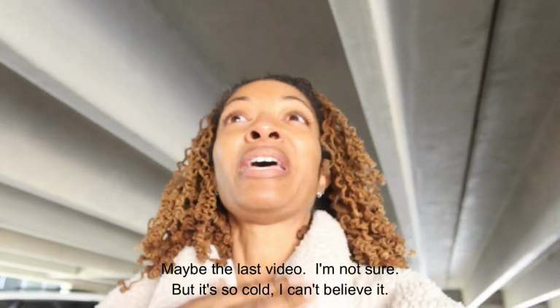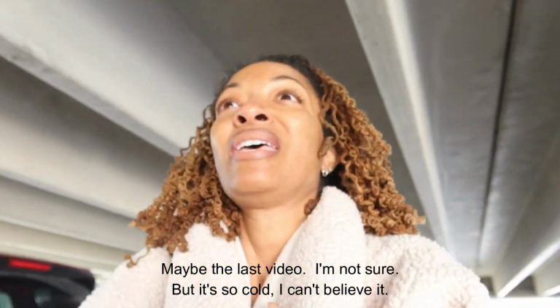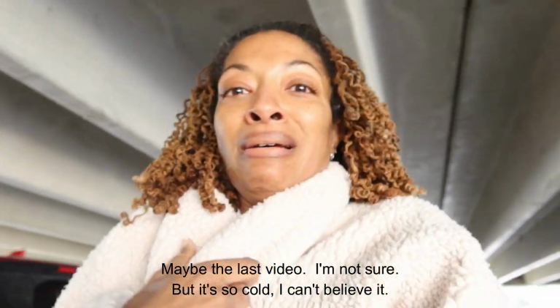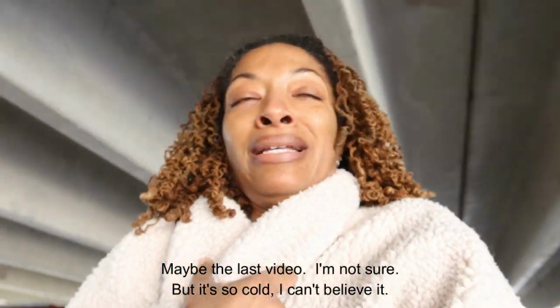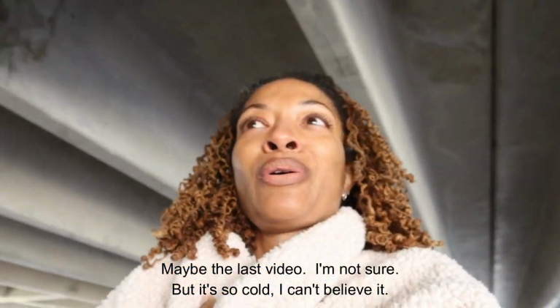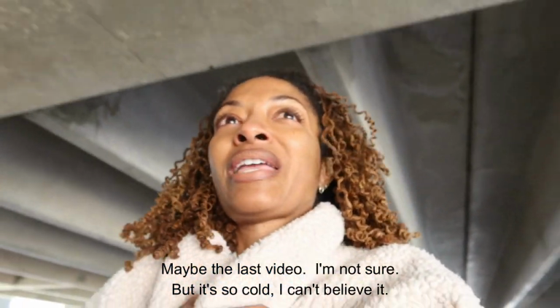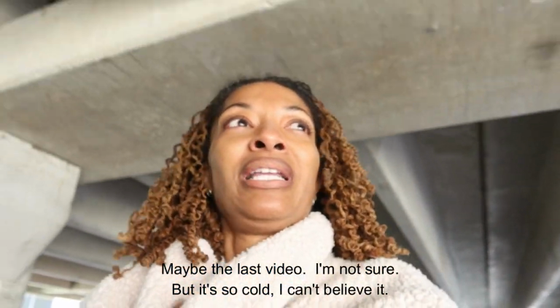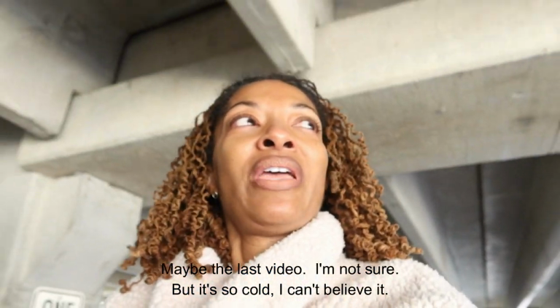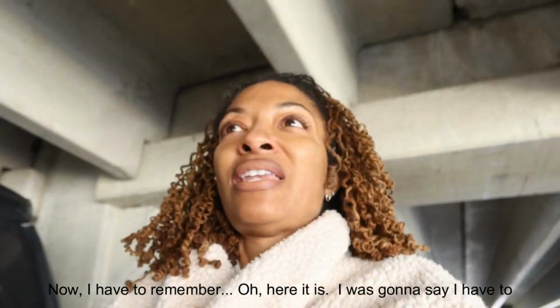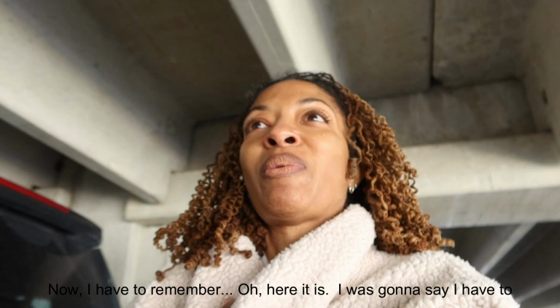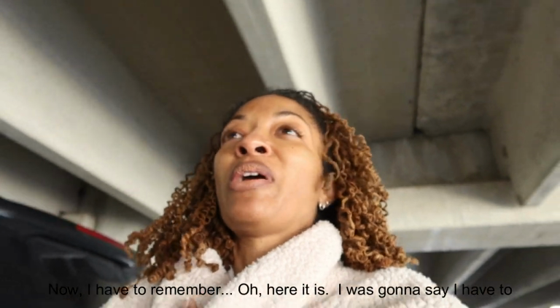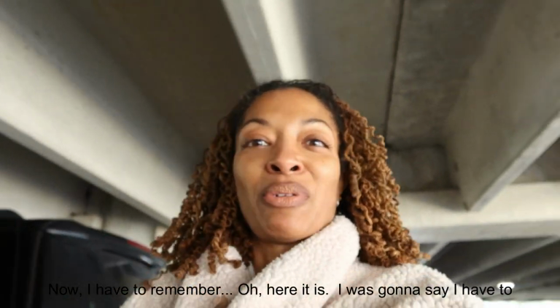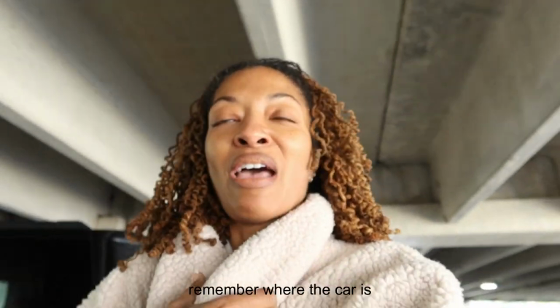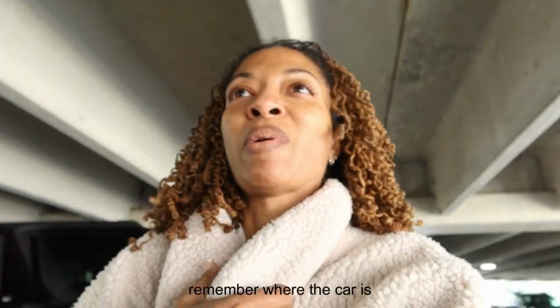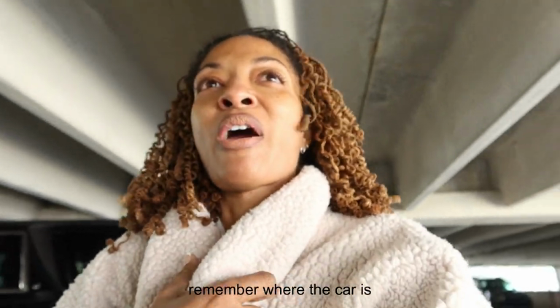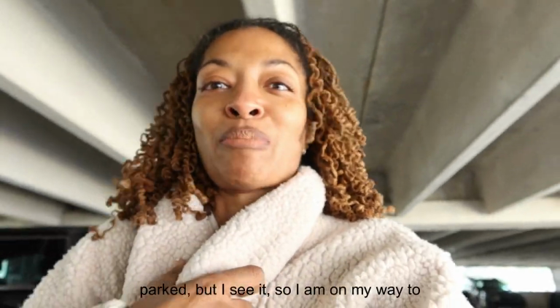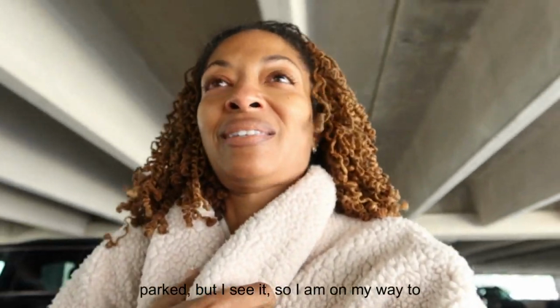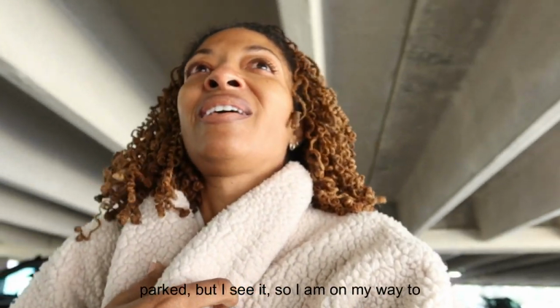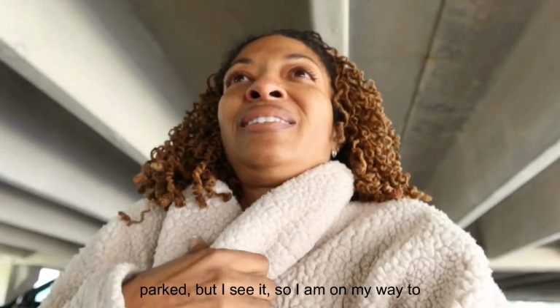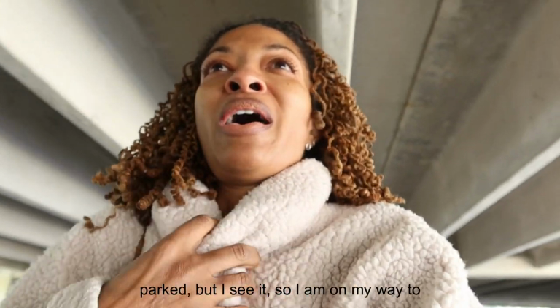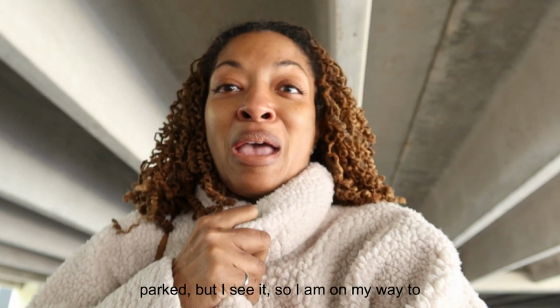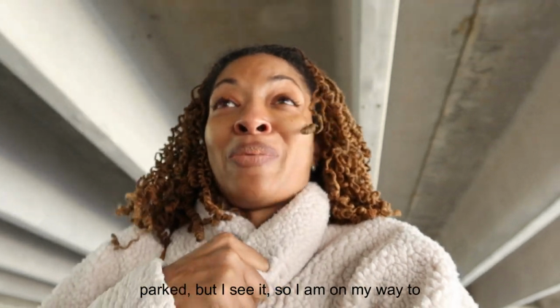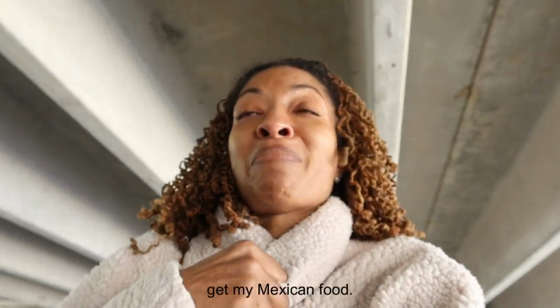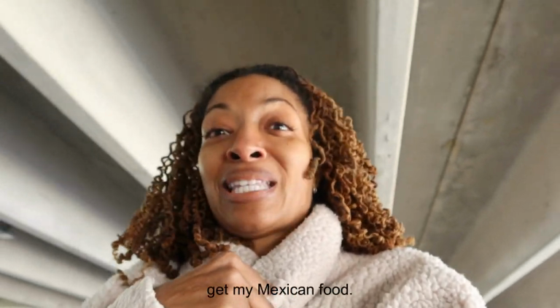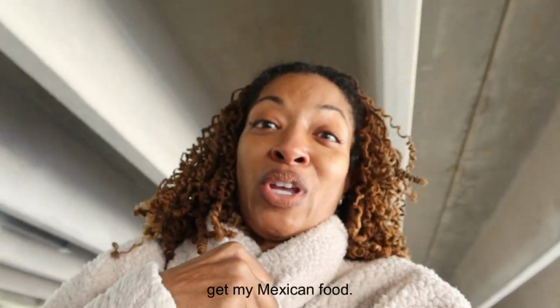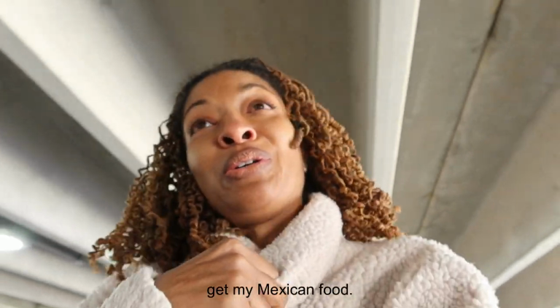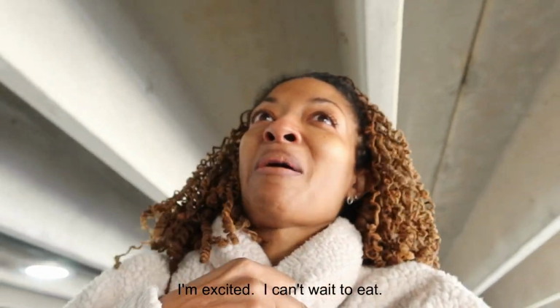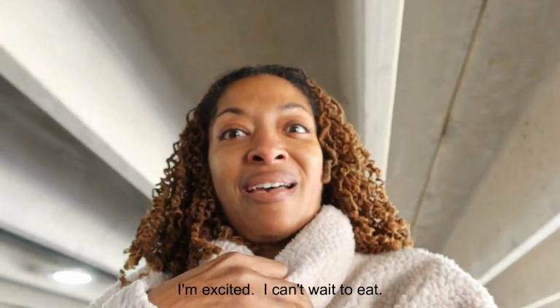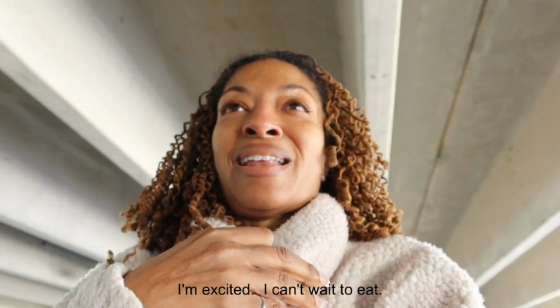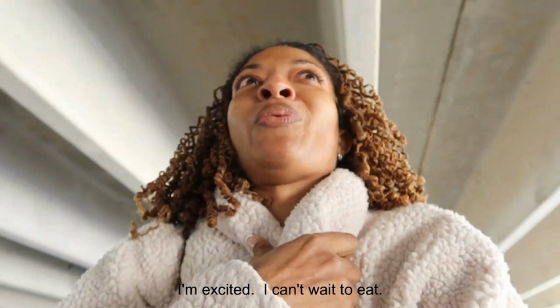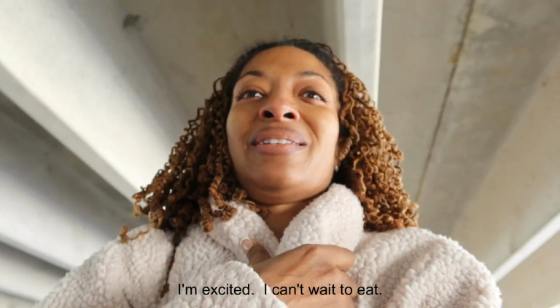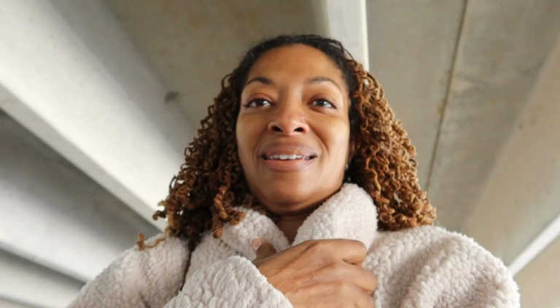It's so cold, I can't believe it. I have to remember where the car is parked — oh, I see it. So I am on my way to get my Mexican food. I'm excited, I can't wait to eat.